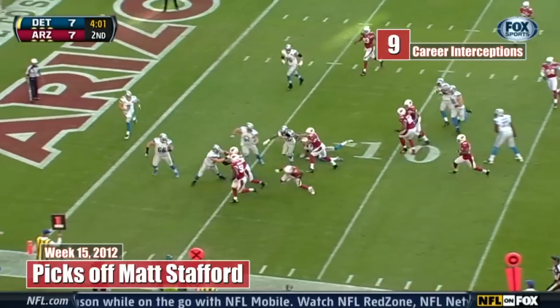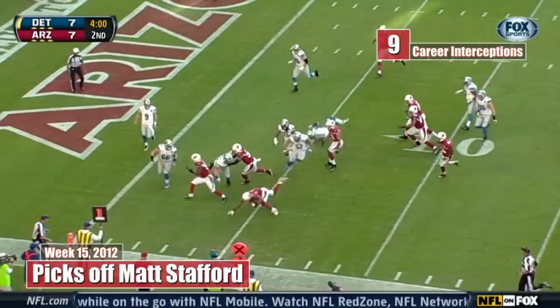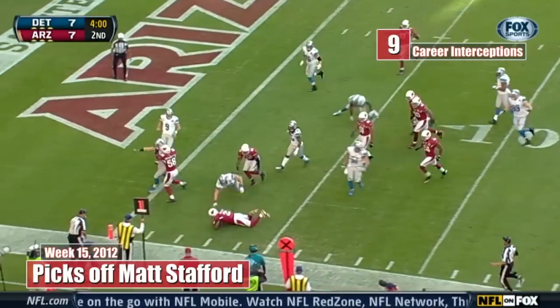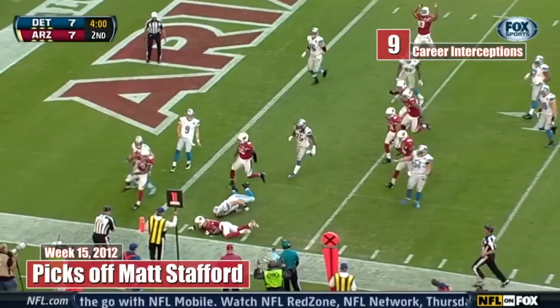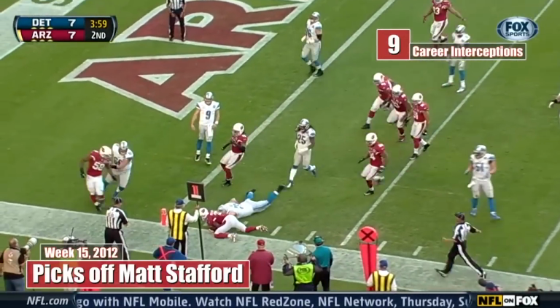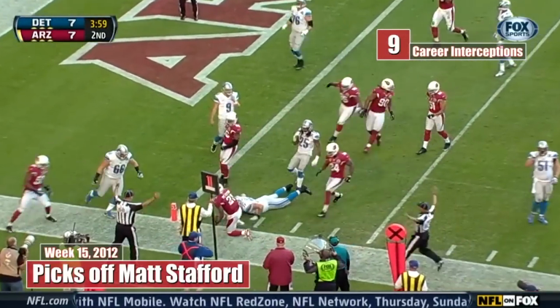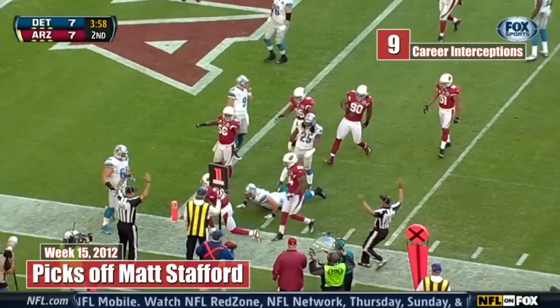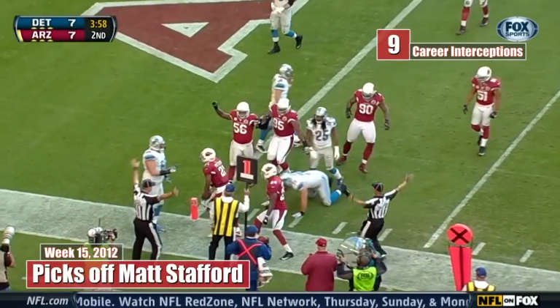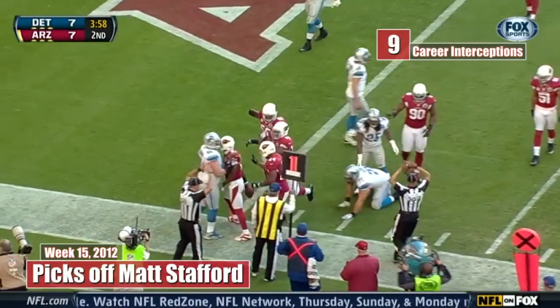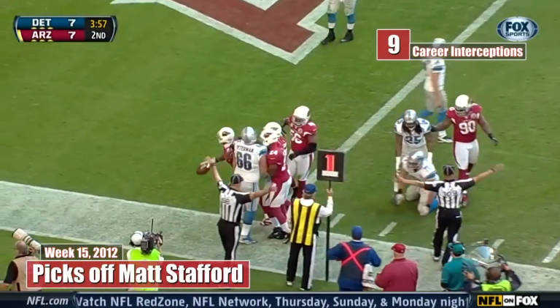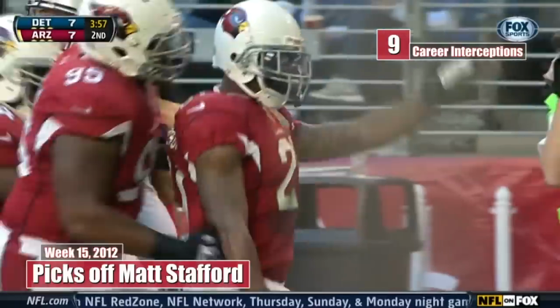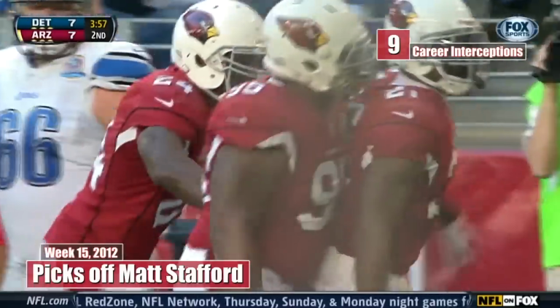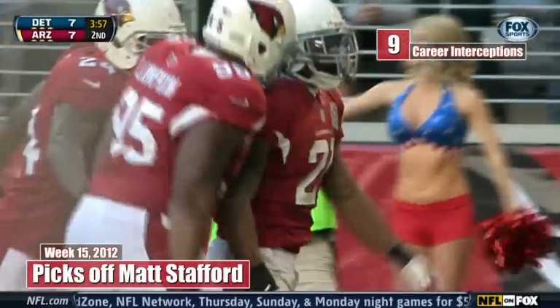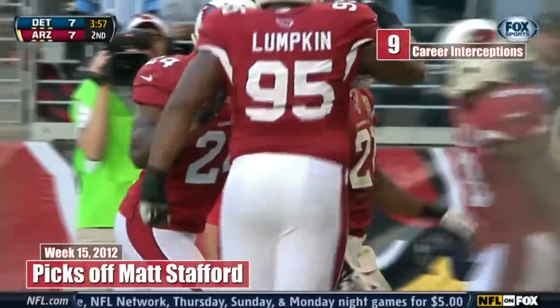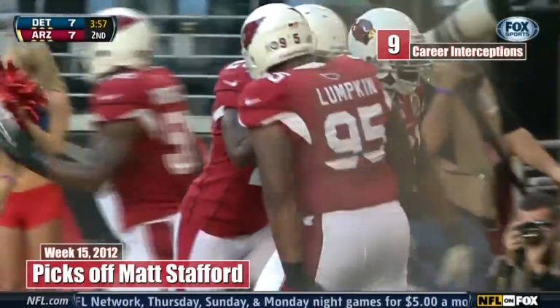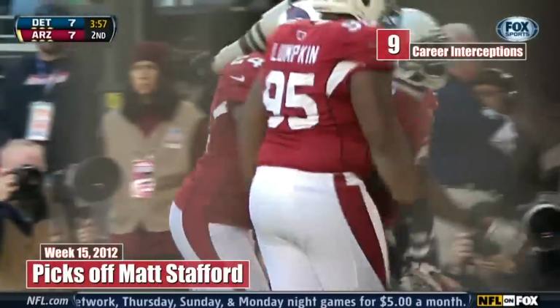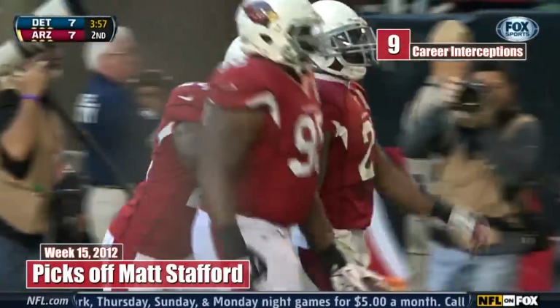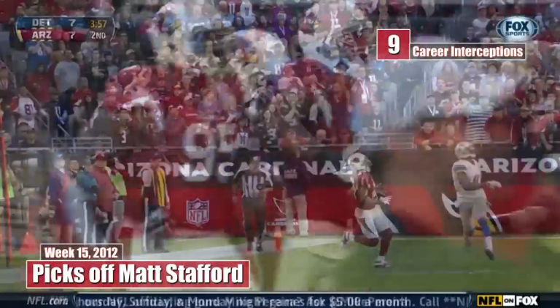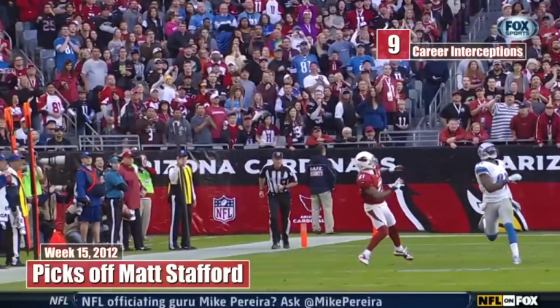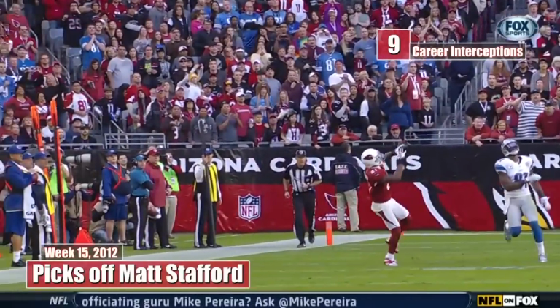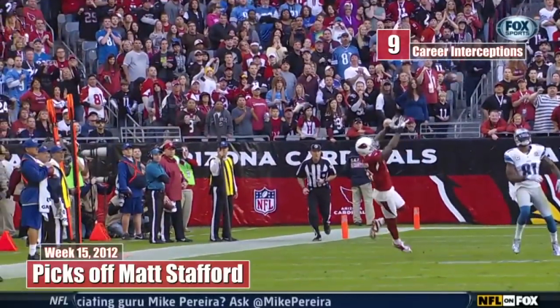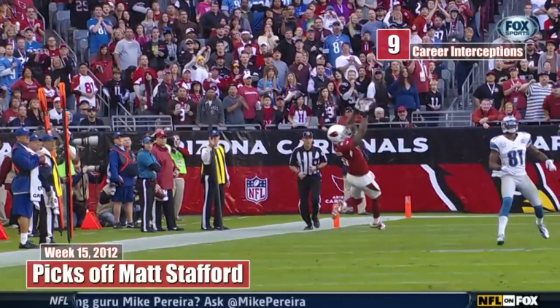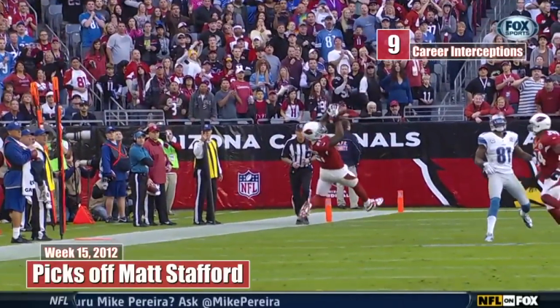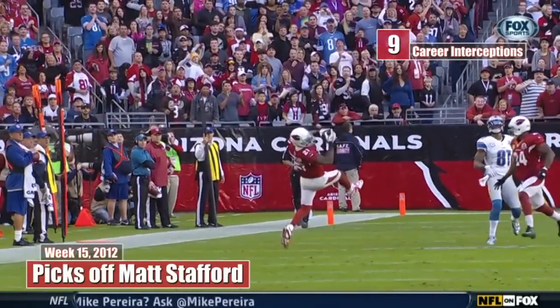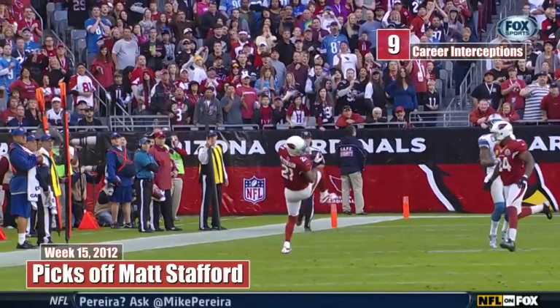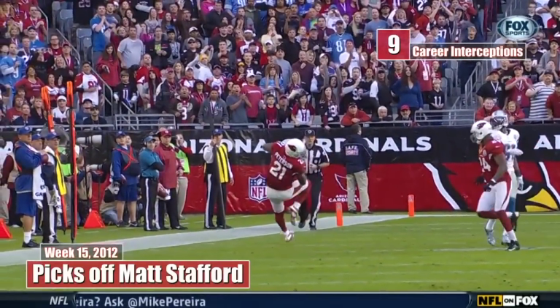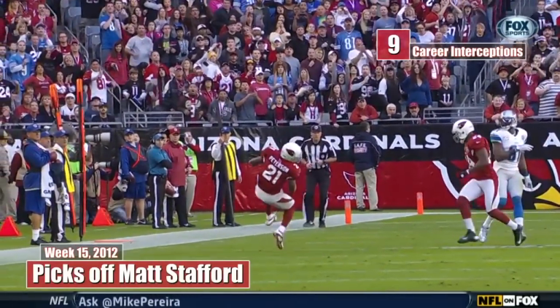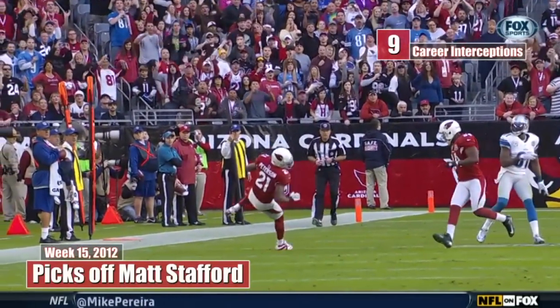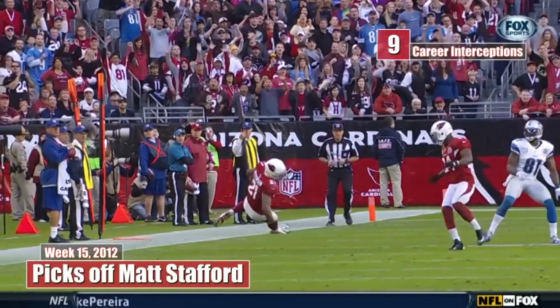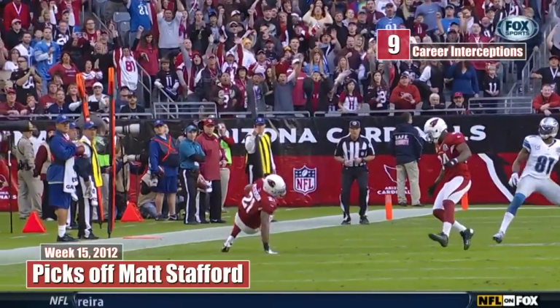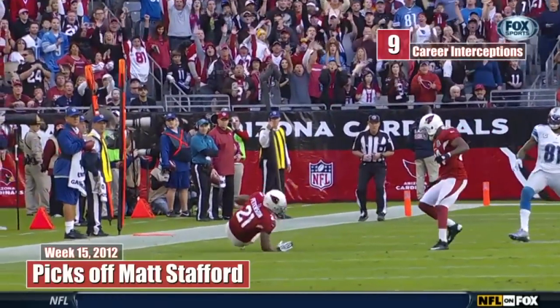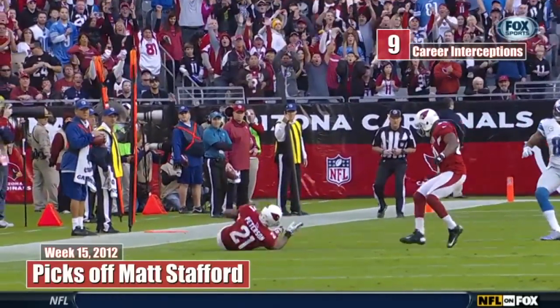Peterson inside the foul. If he didn't lose his balance, he would have run it into the end zone. The fourth consecutive game with an interception, and the last time a Cardinal did that was Aeneas Williams back in 1994.